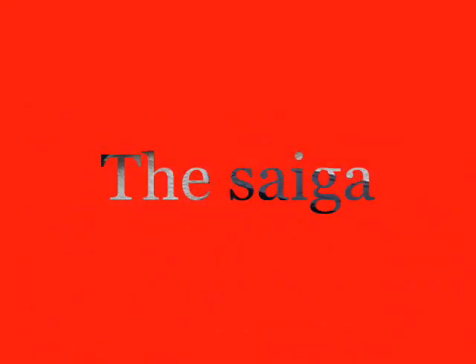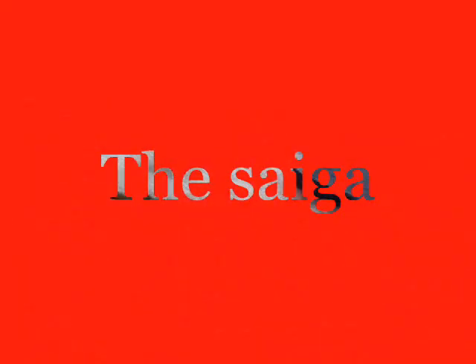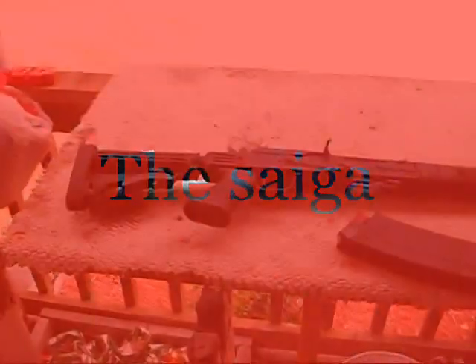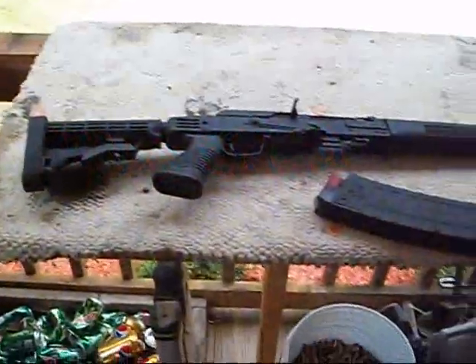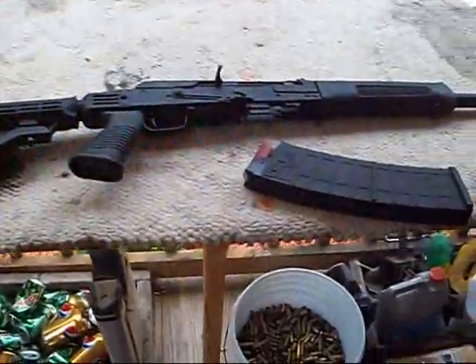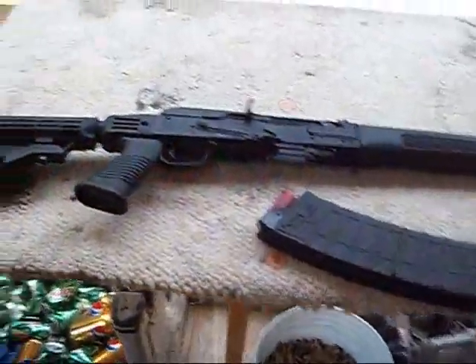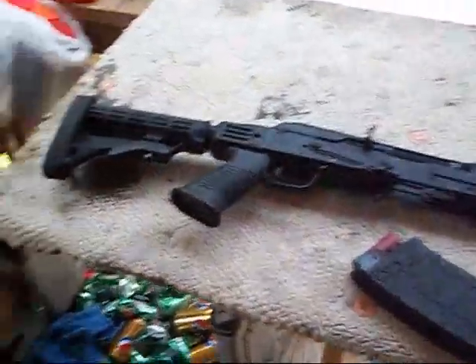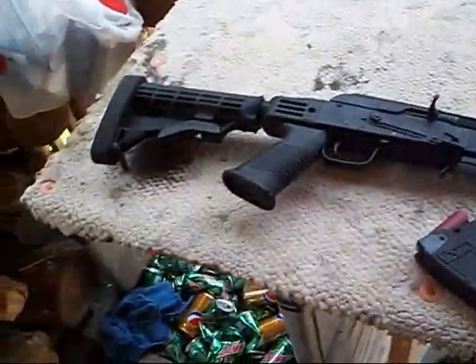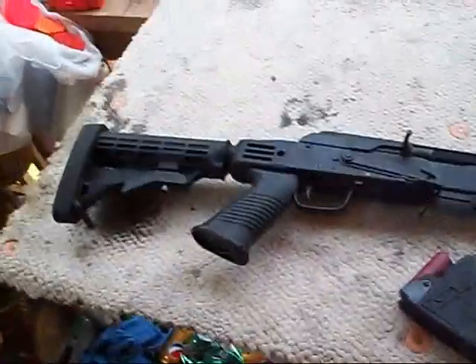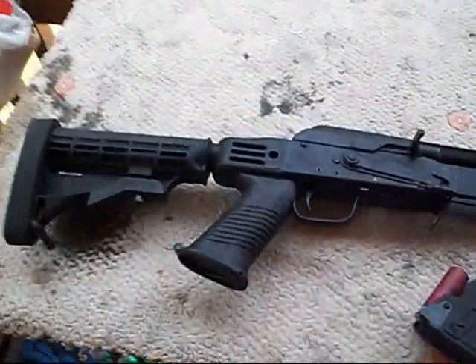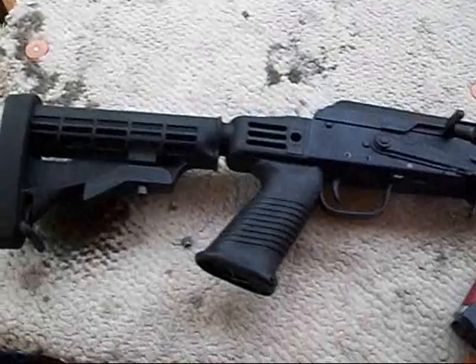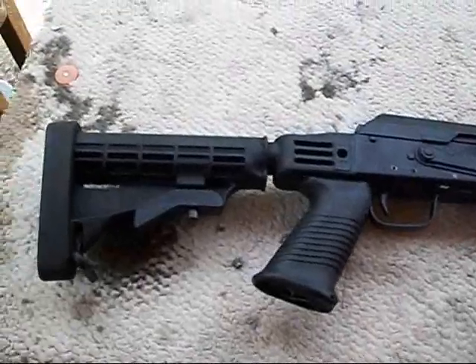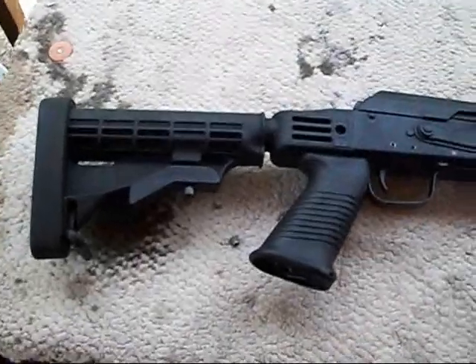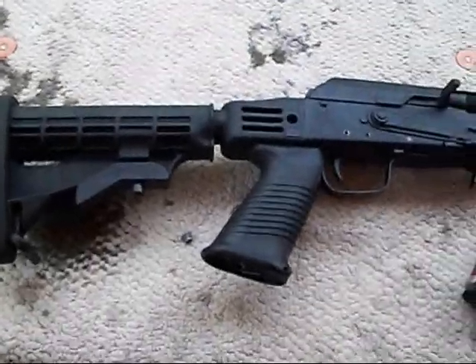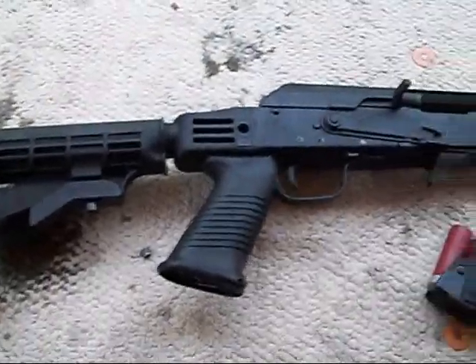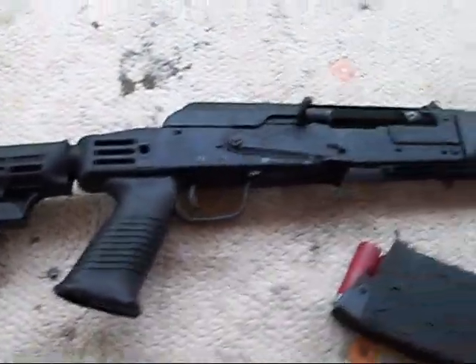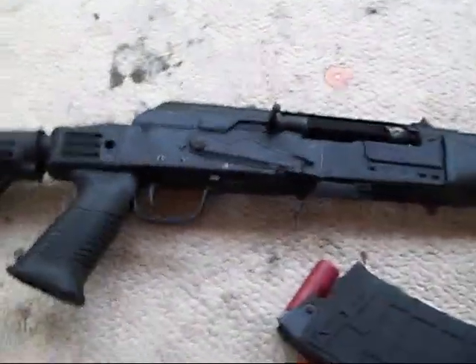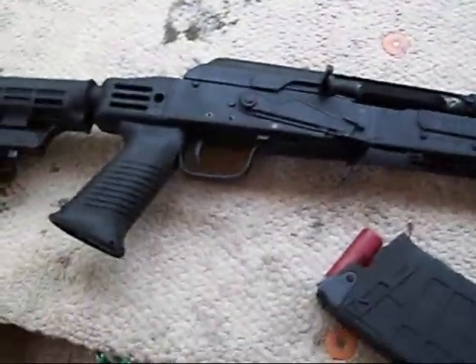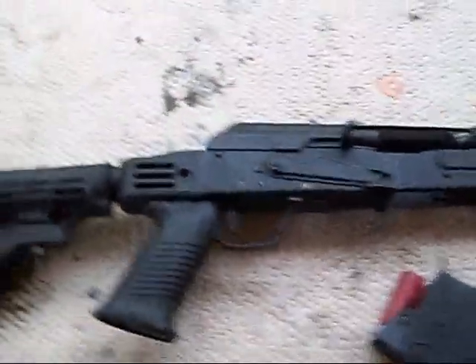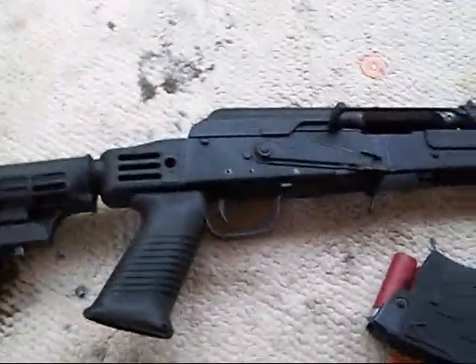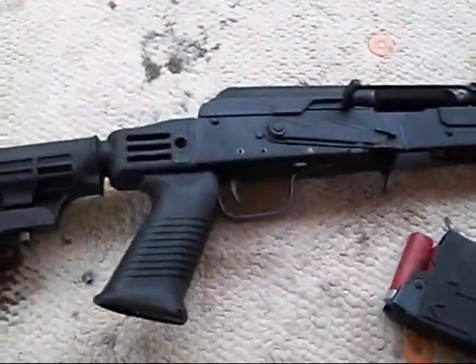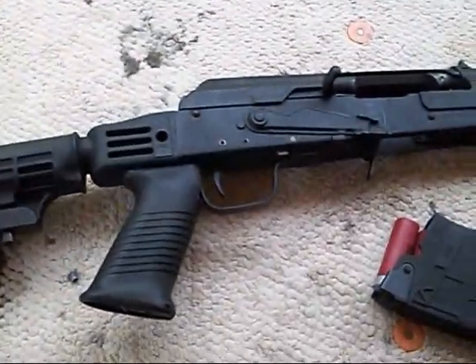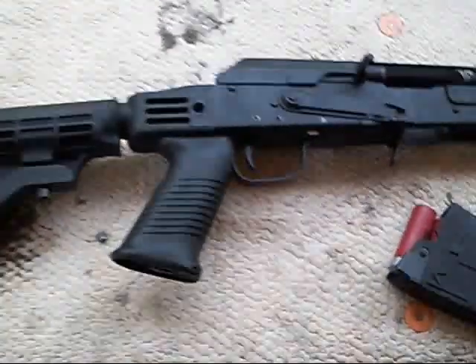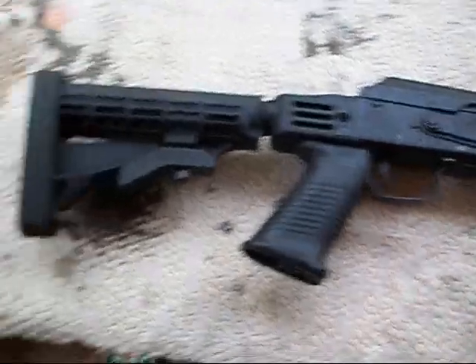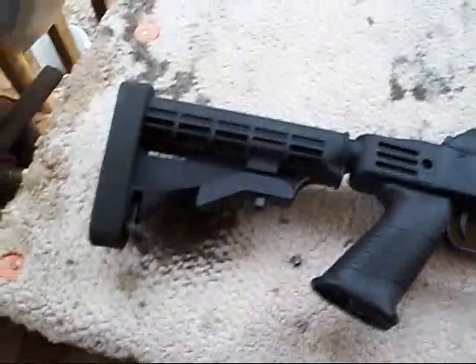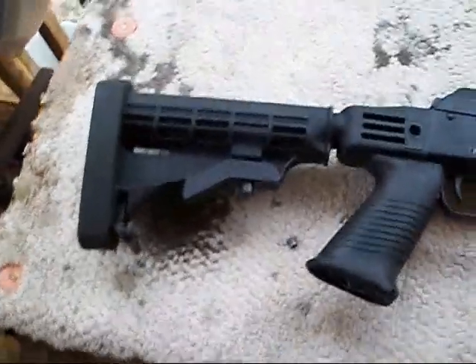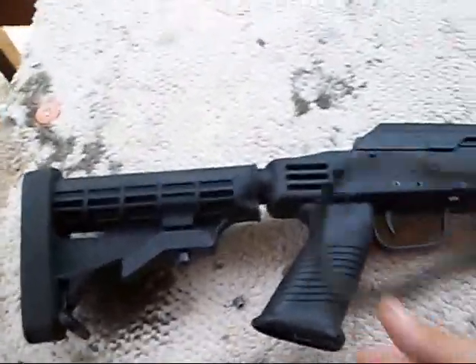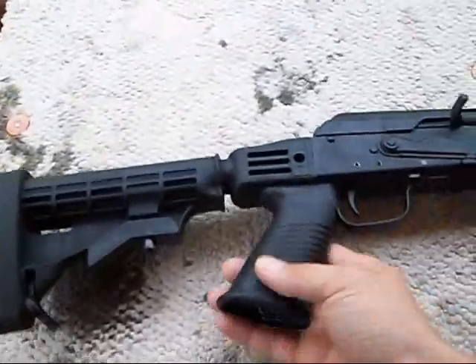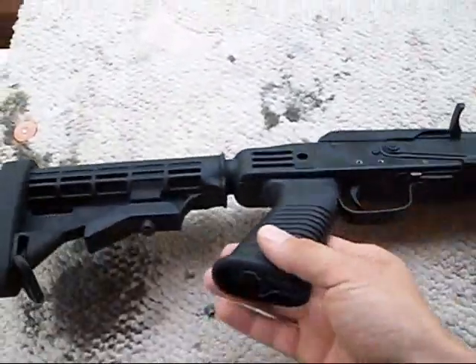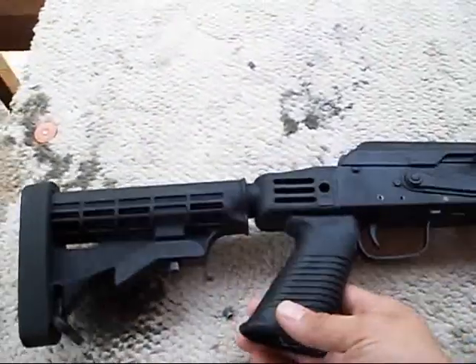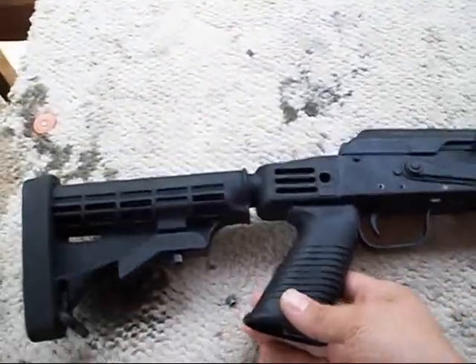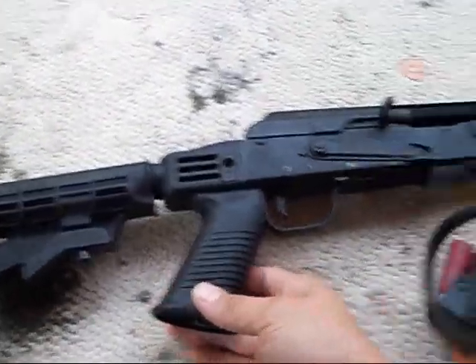This is the Saiga 12. Just got done putting my Tapco stock on here. I did not move the trigger group forward like everyone's doing. This Tapco stock's worked out perfect for me.